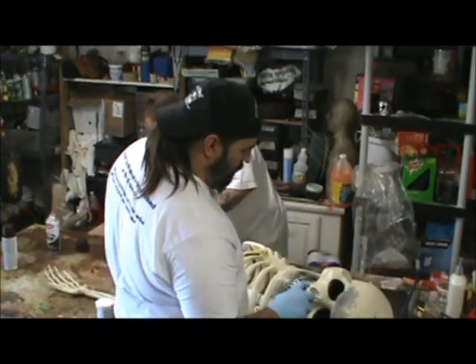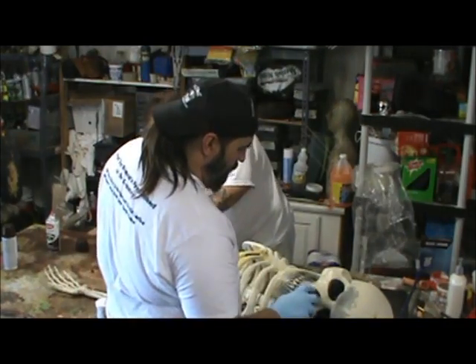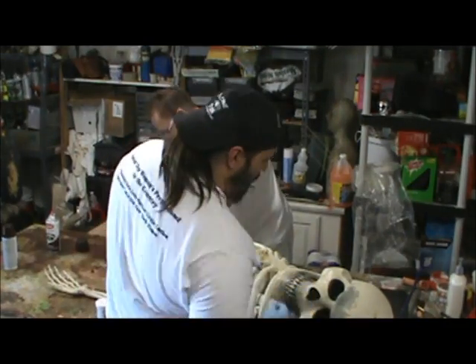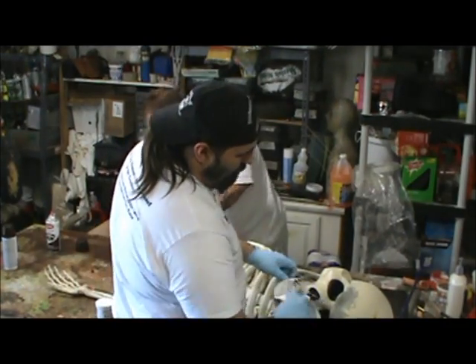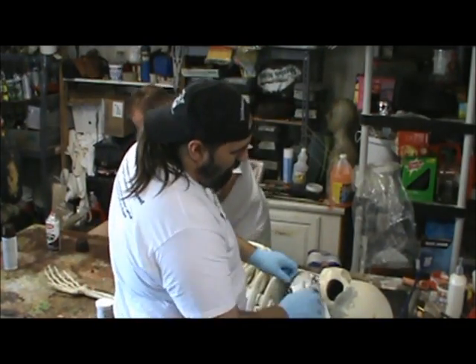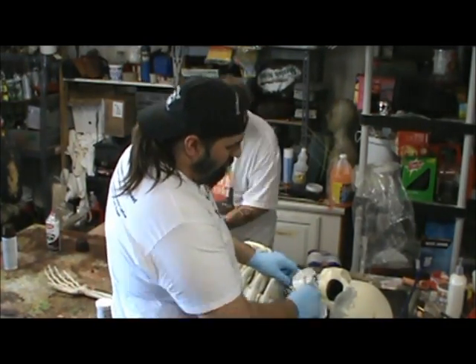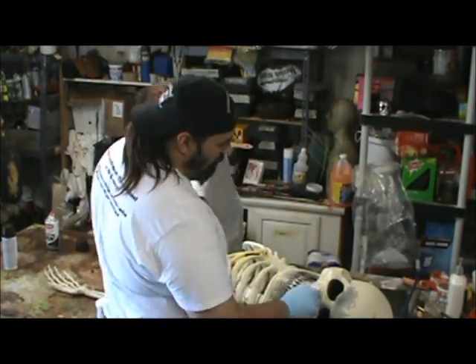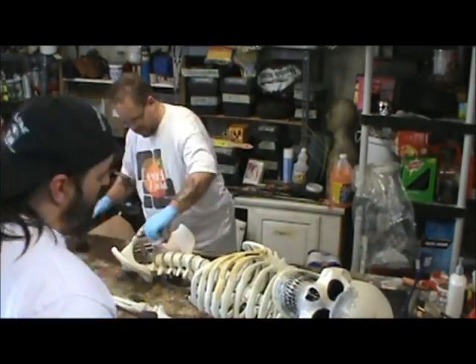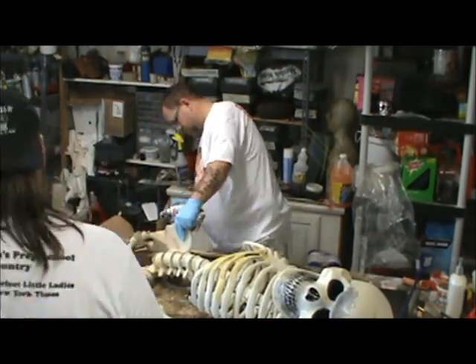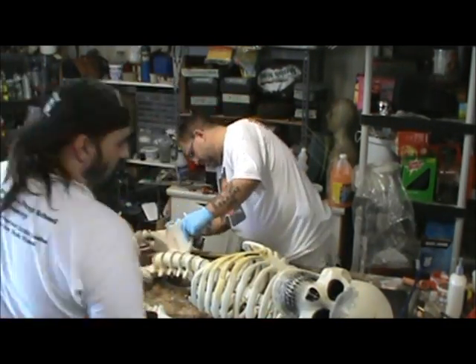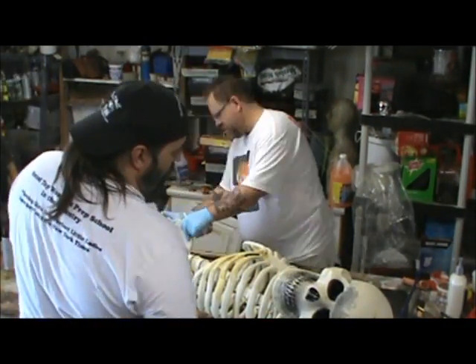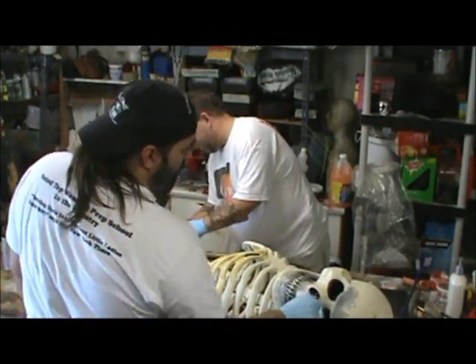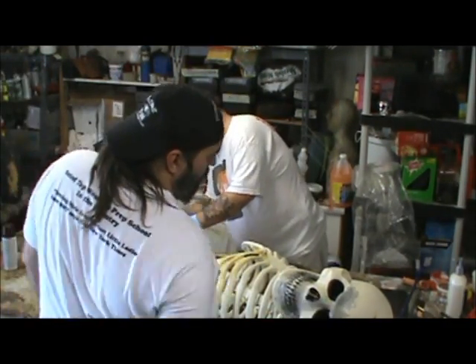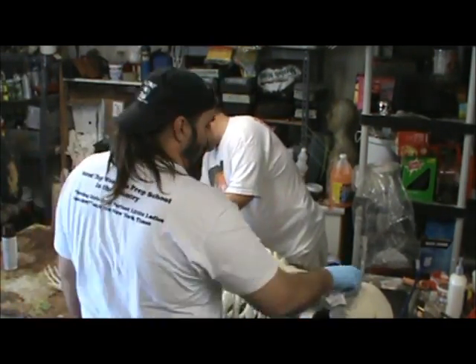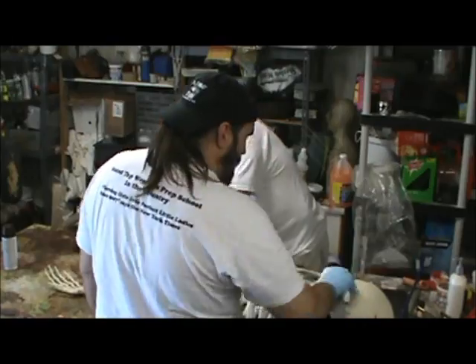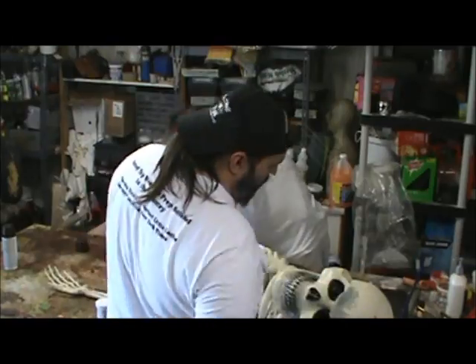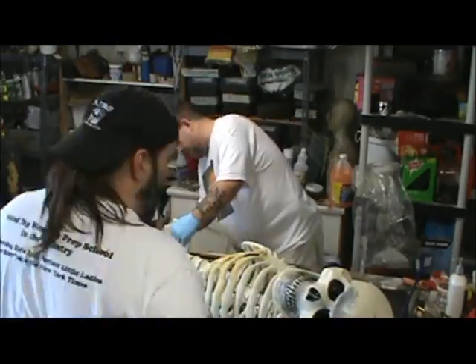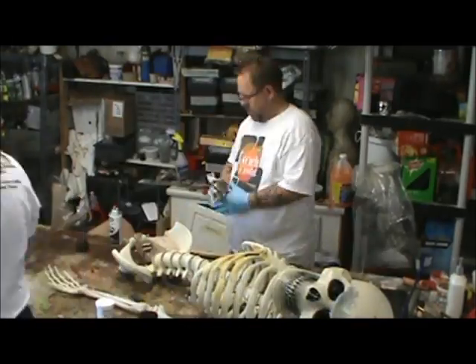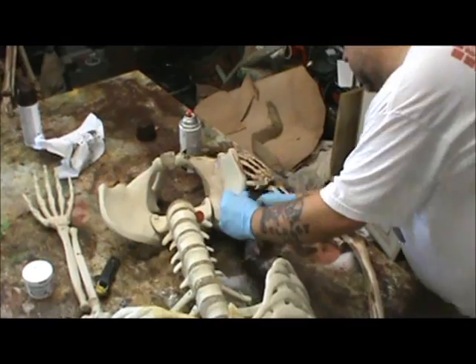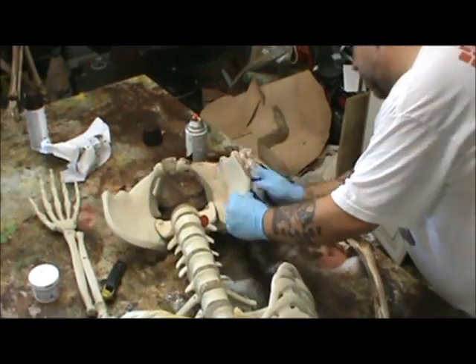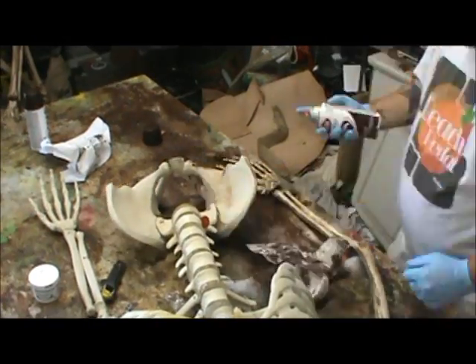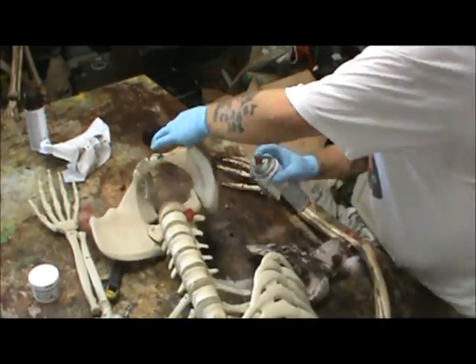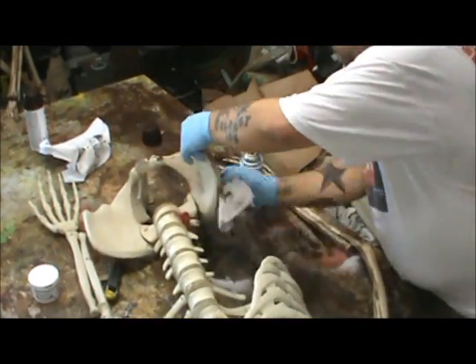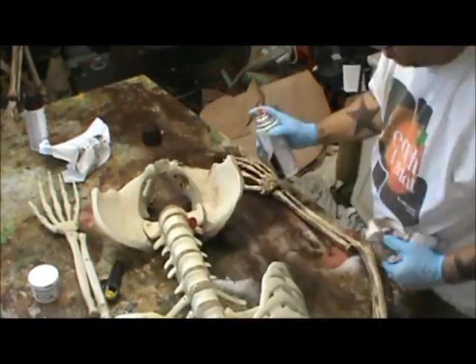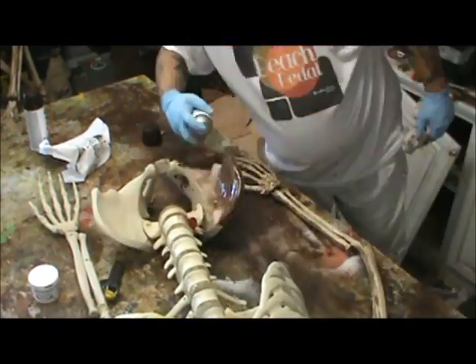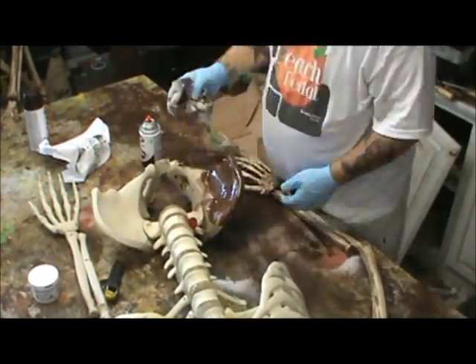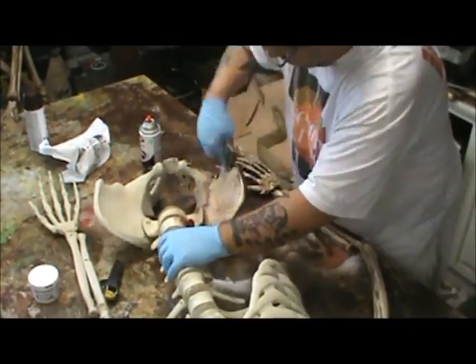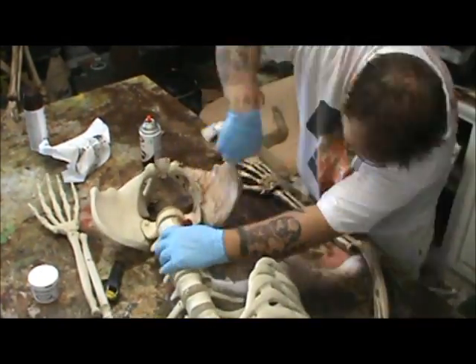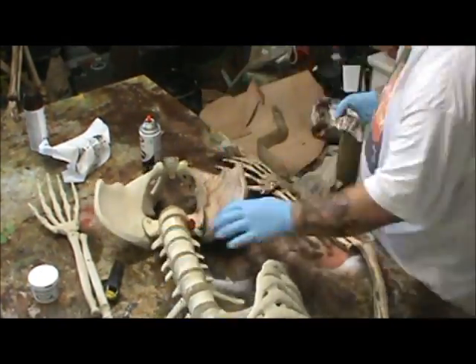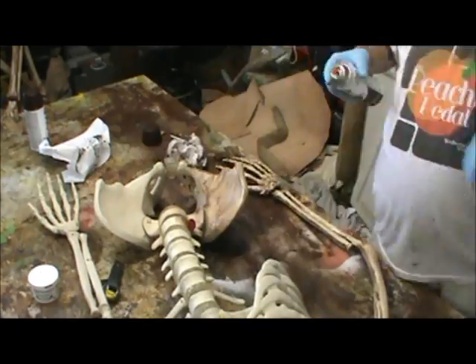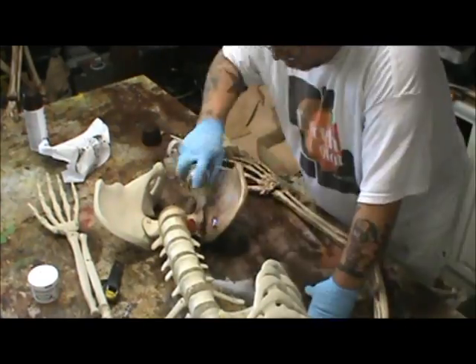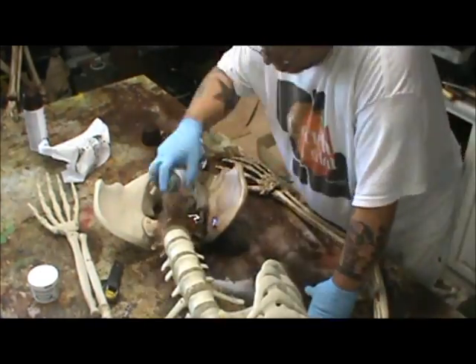I use epoxy sculpt a lot. Basically it's two parts you mix together, and in 20 minutes it gets pretty firm, but then in two or three hours it is hard plastic.